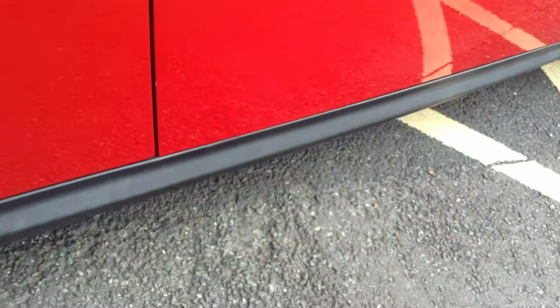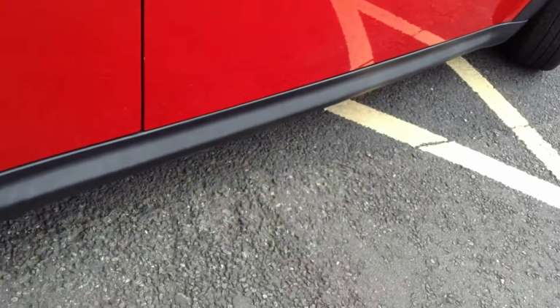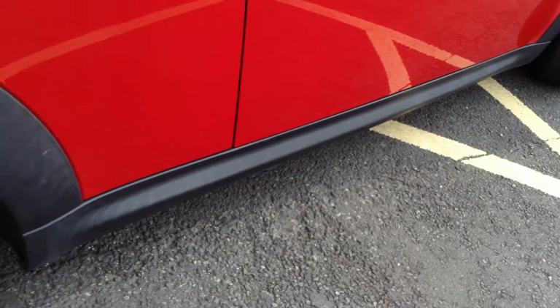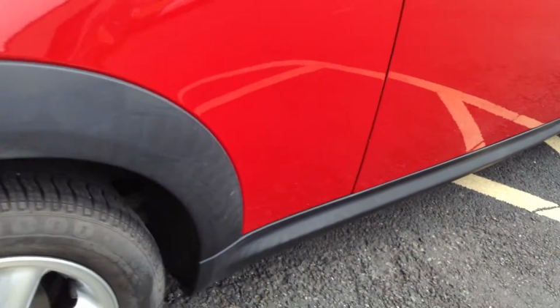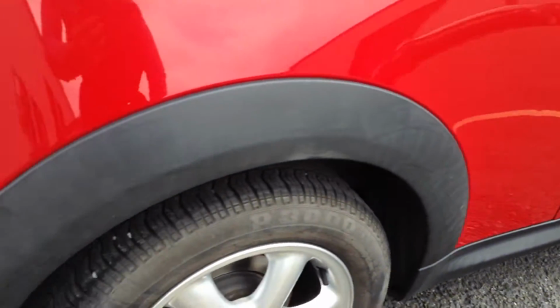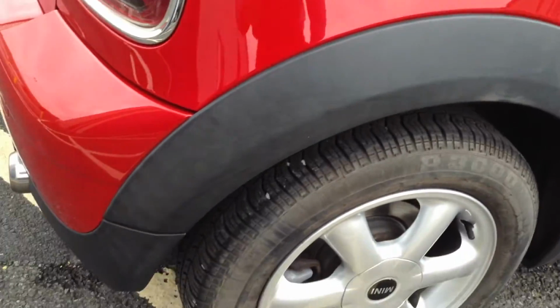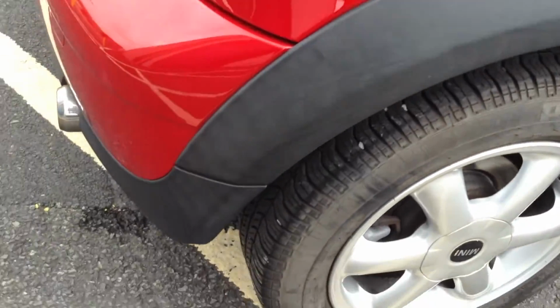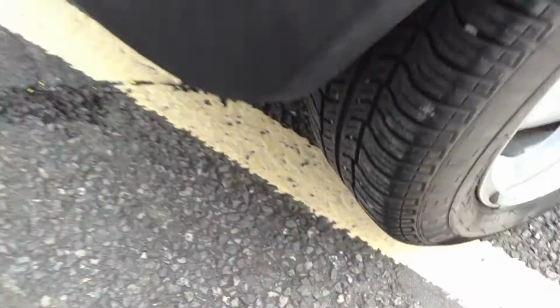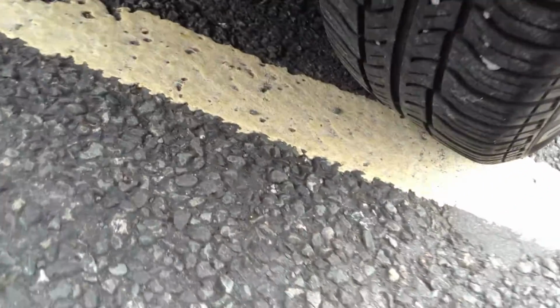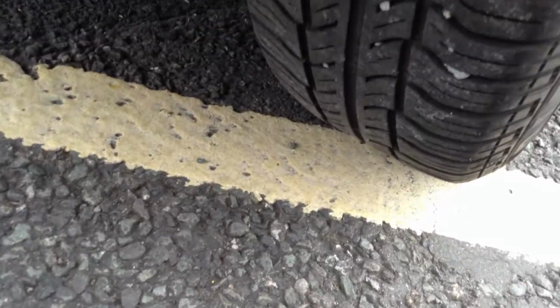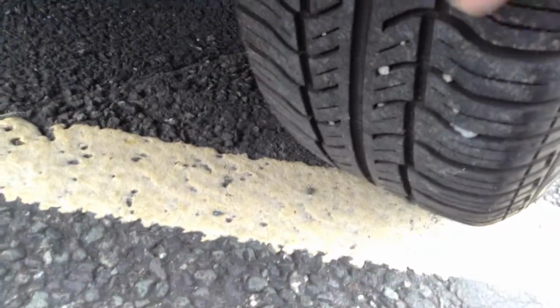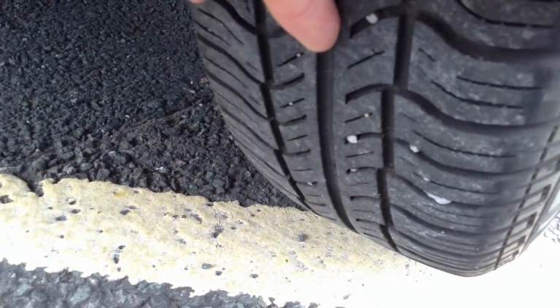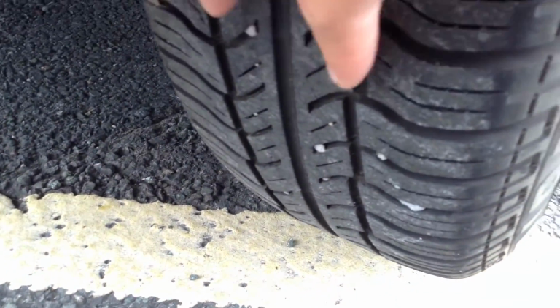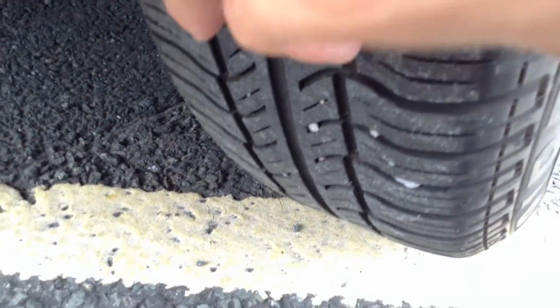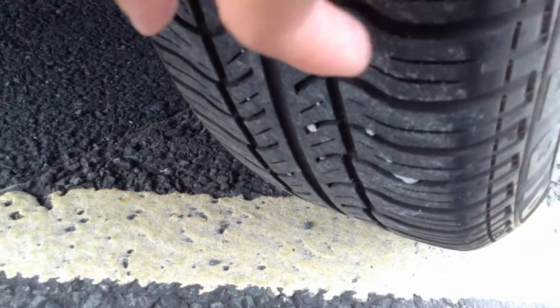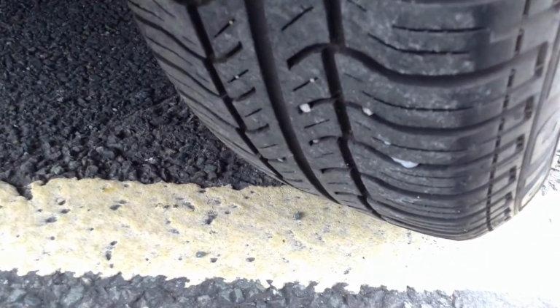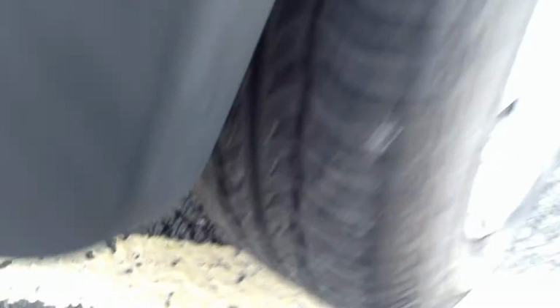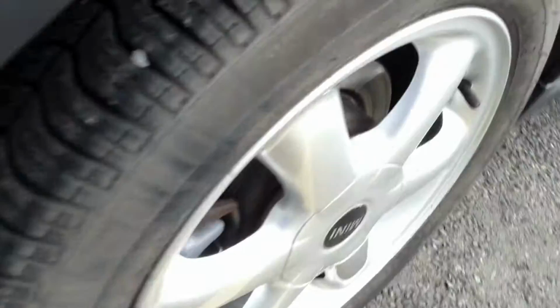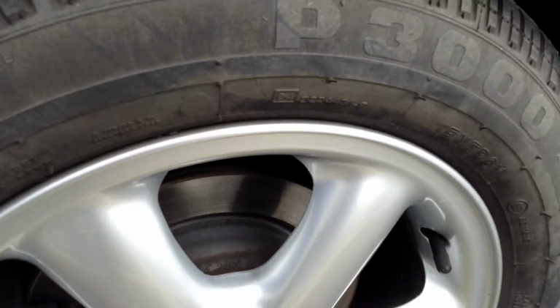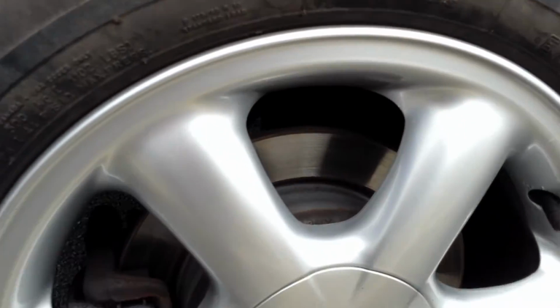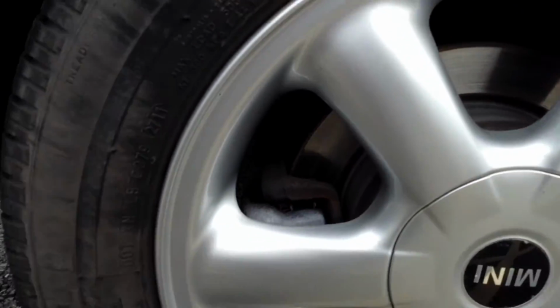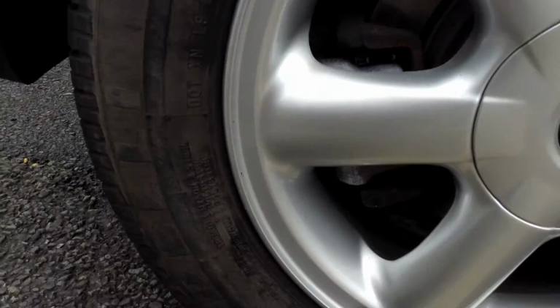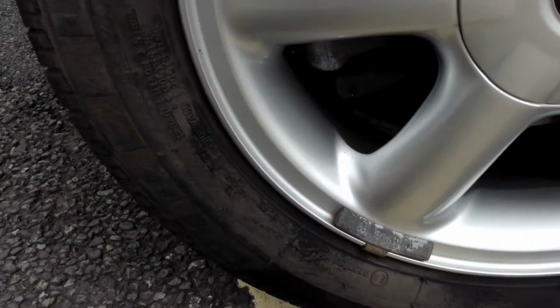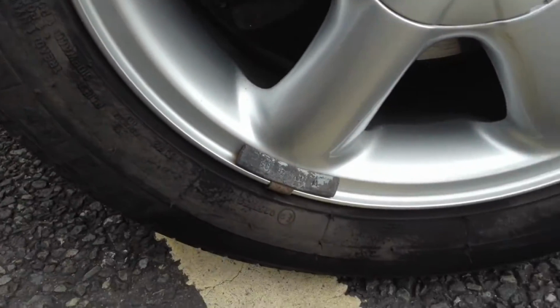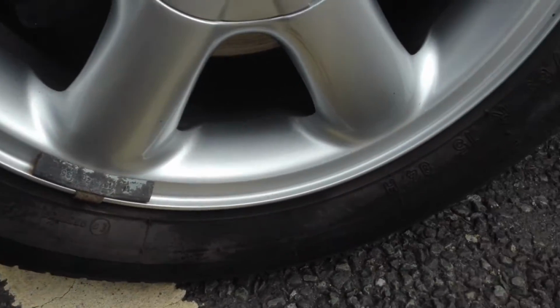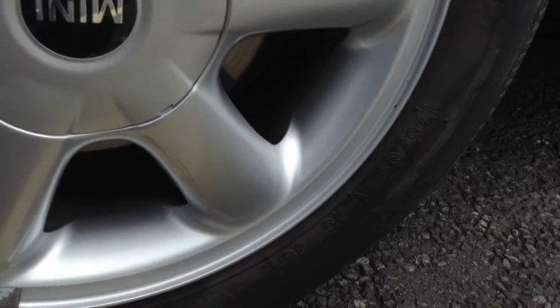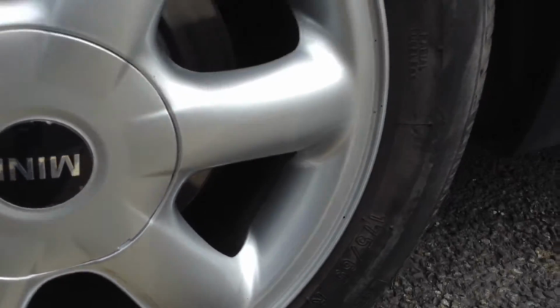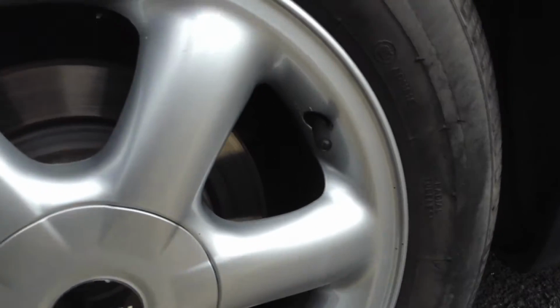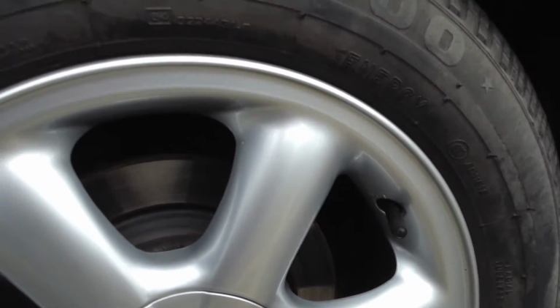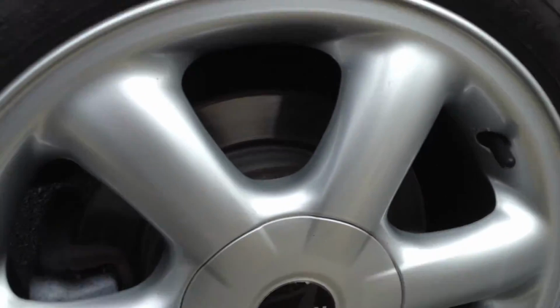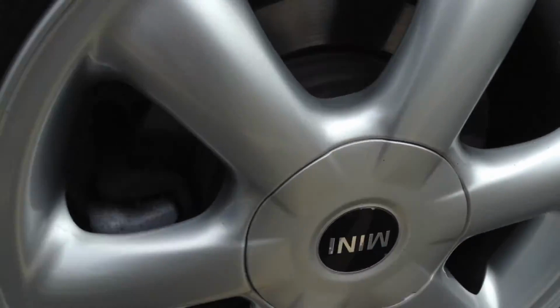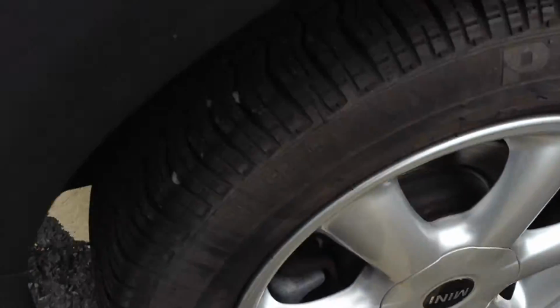Apart from that it looks very clean. The rear arches are all in good condition. Looking at the rear tyre, we're looking at about 3–4mm of tread. The offside rear alloy is in good condition — there are no signs of any curbing or scuff marks at all.